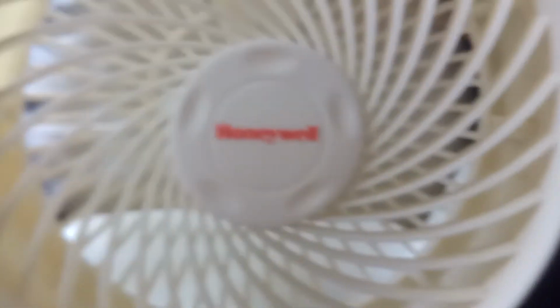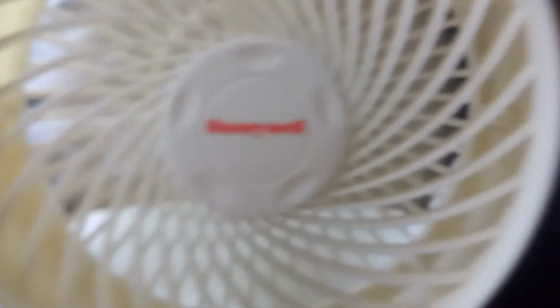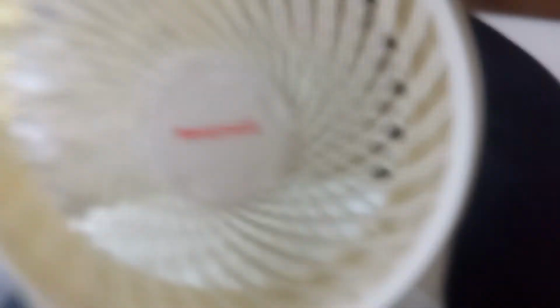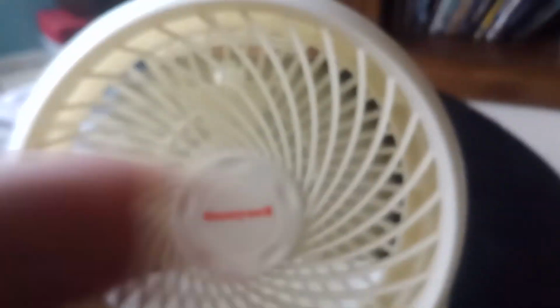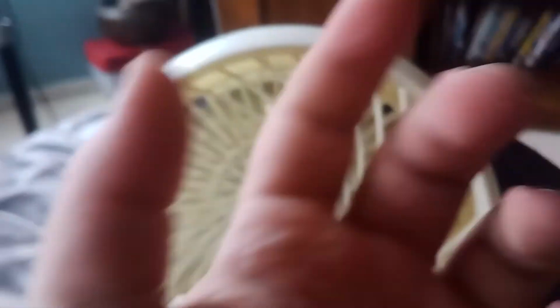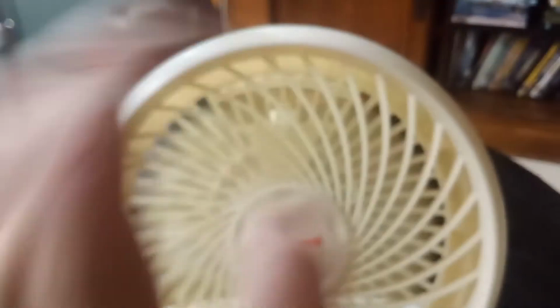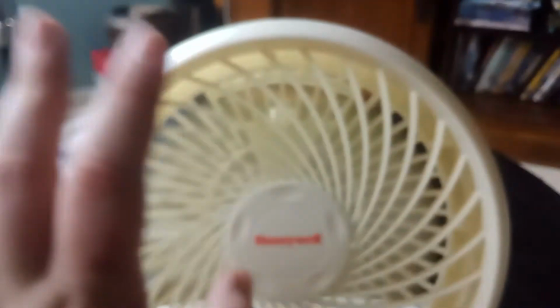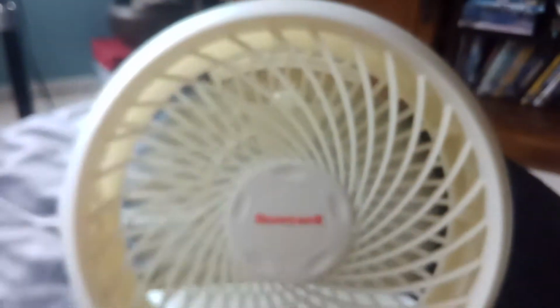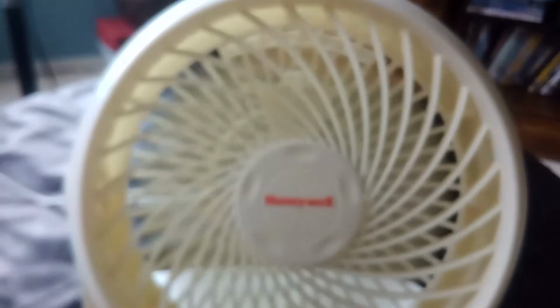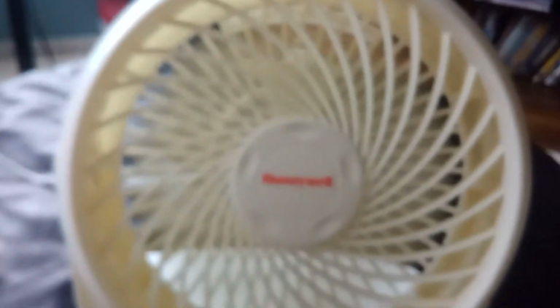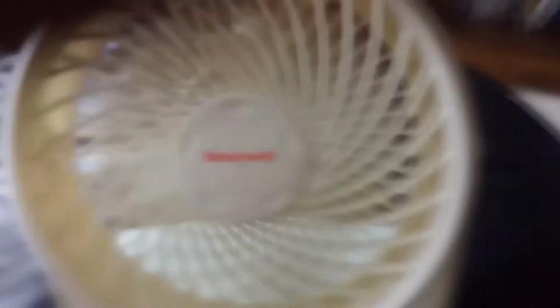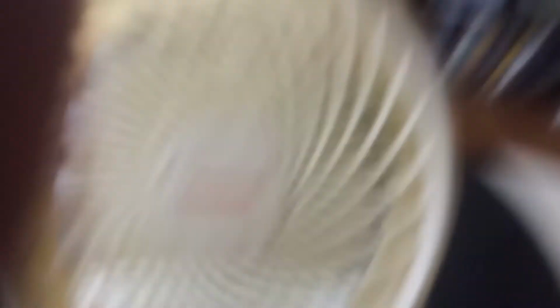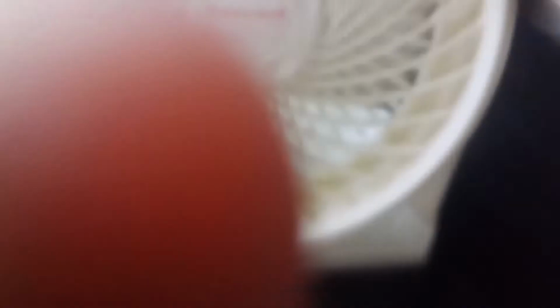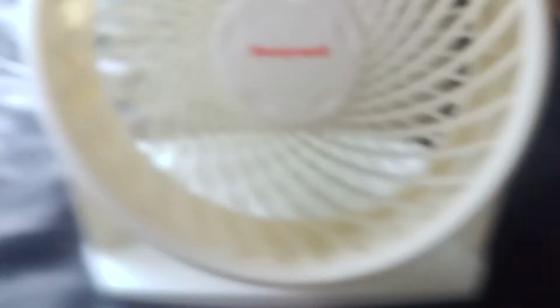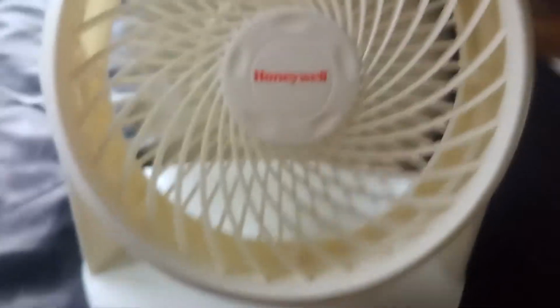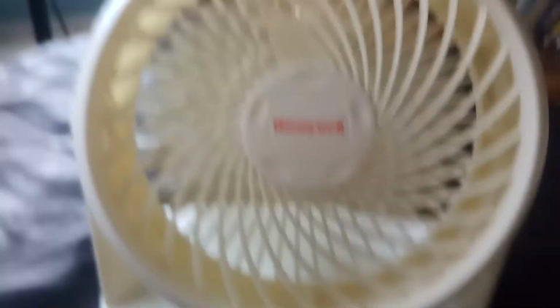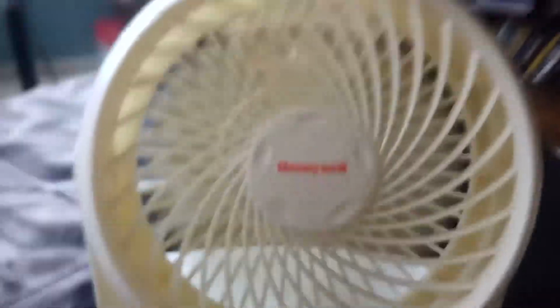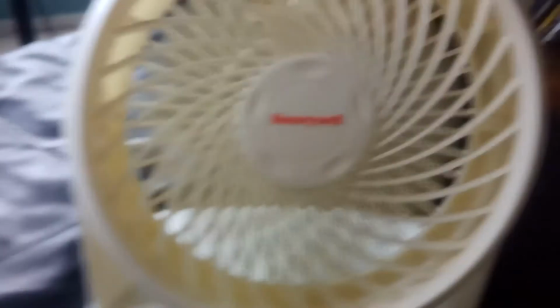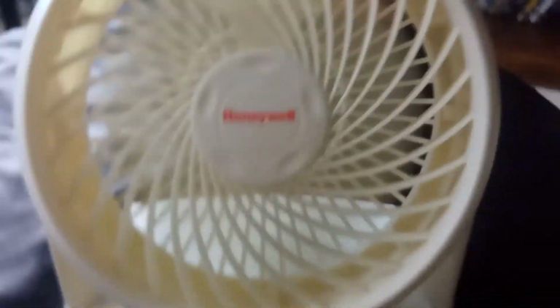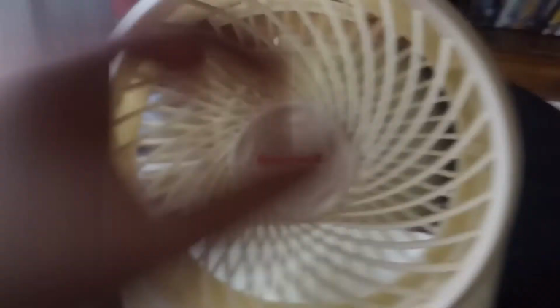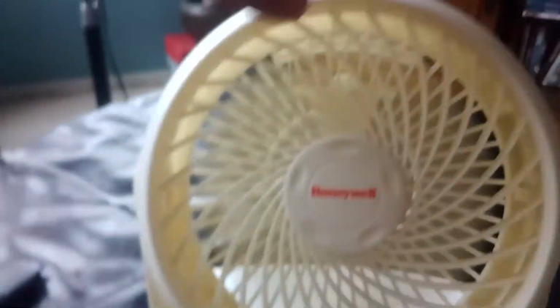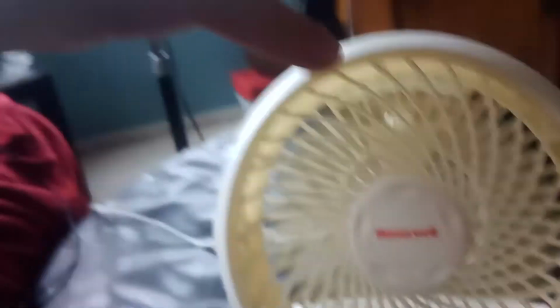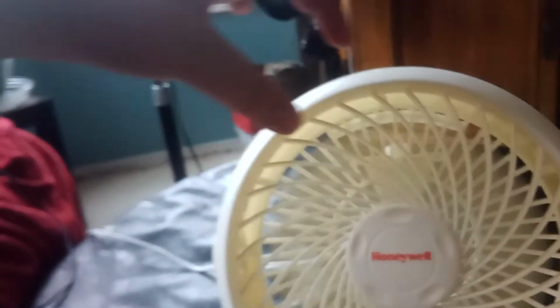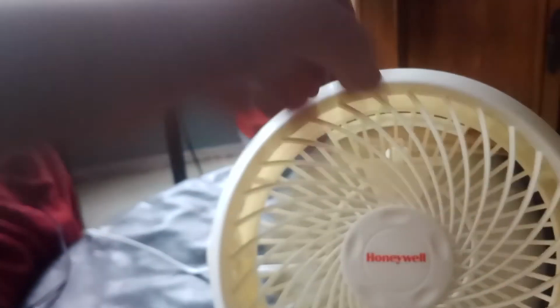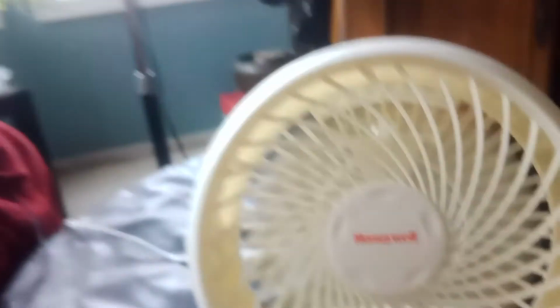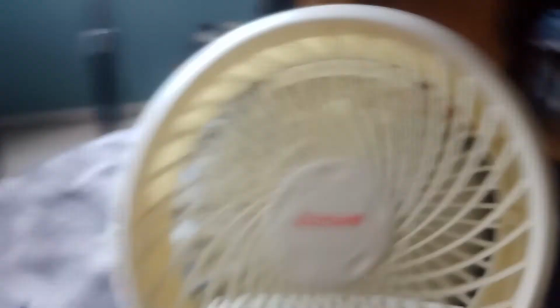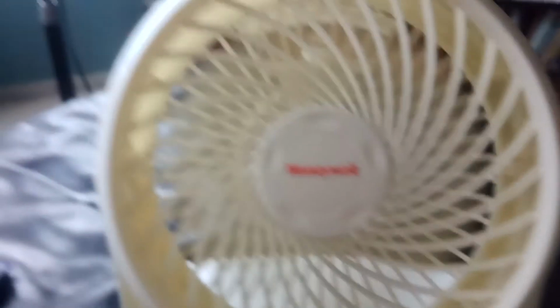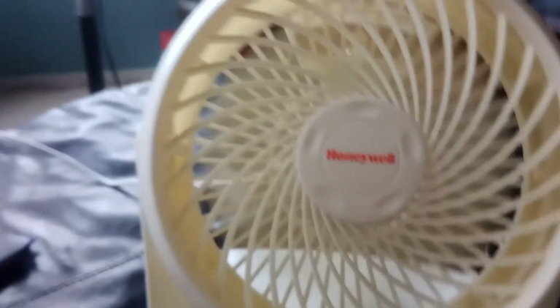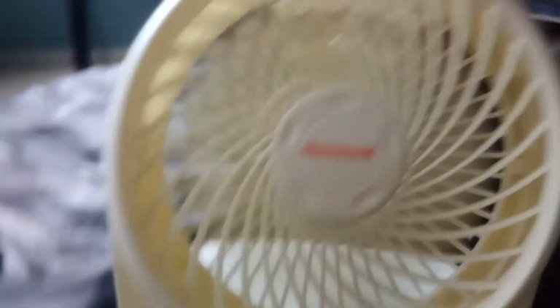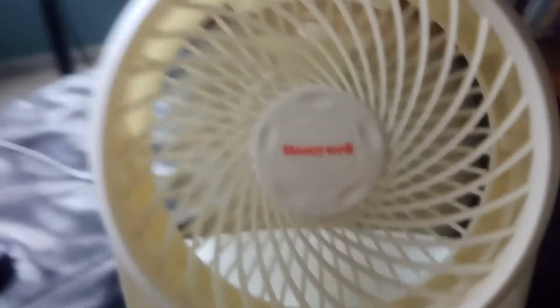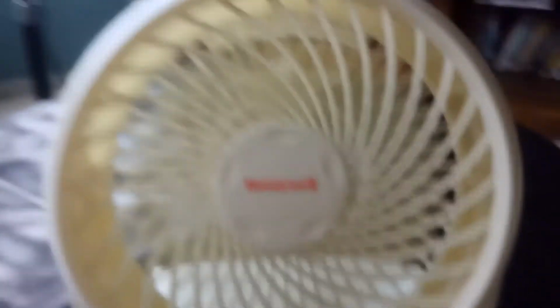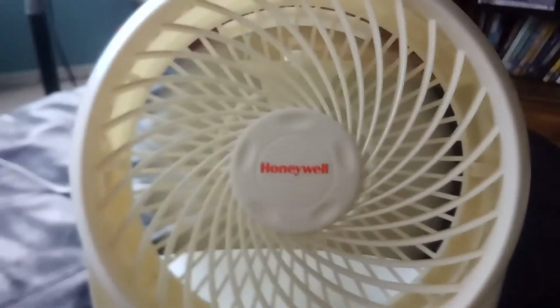This thing has been running for a while — it's powerful. If I had an airflow test, I'd just want to see it. This is toilet paper, just holding it like that. This thing is powerful.